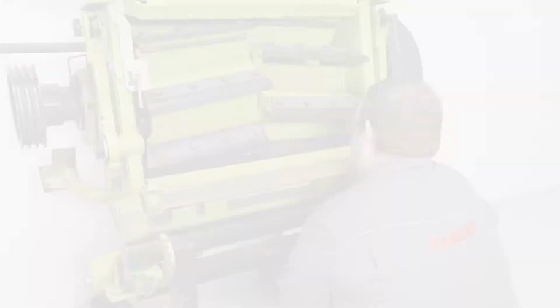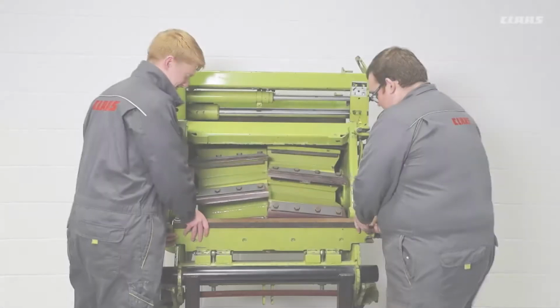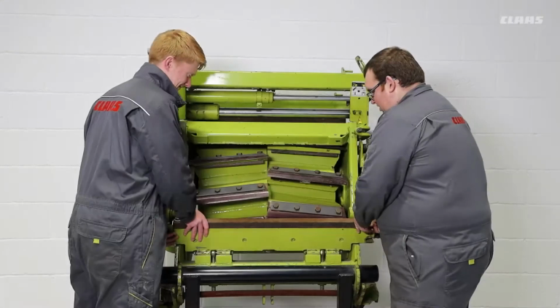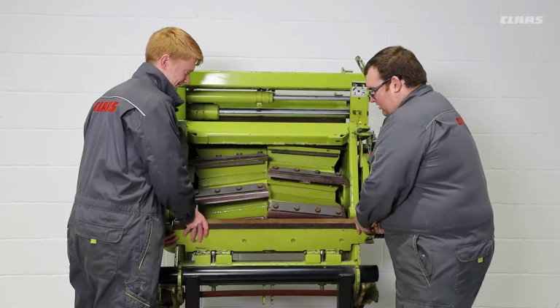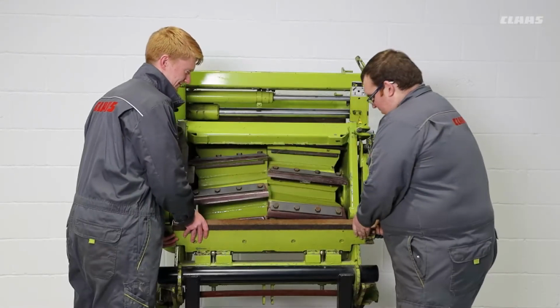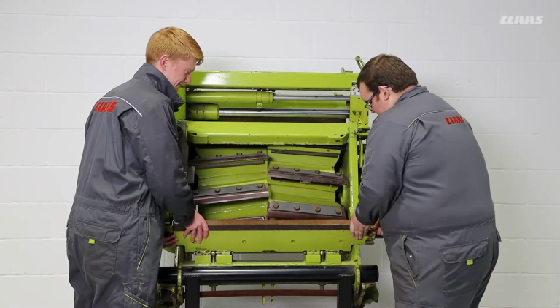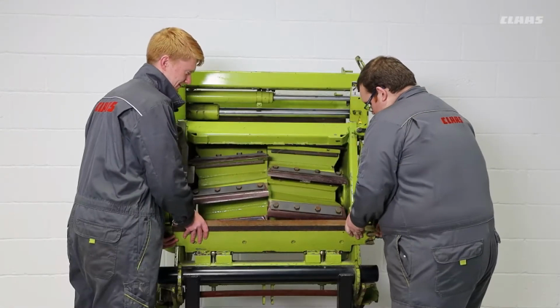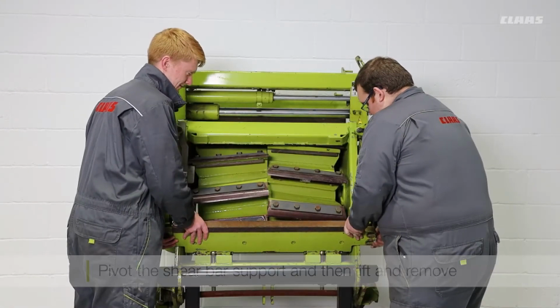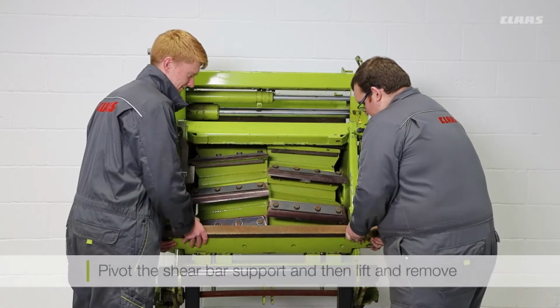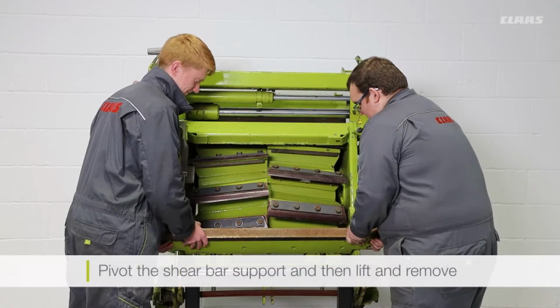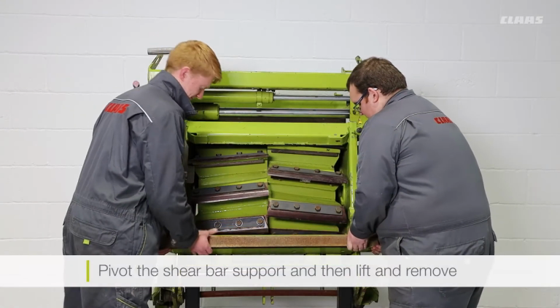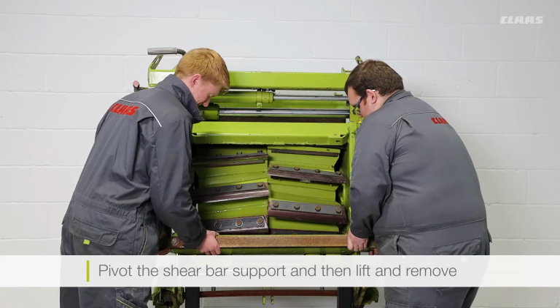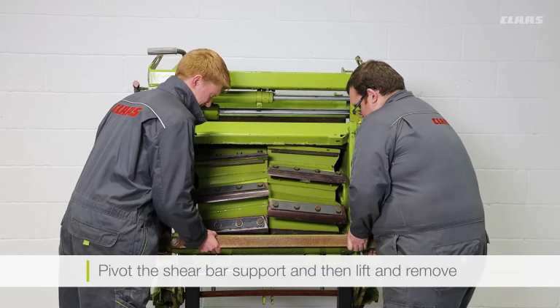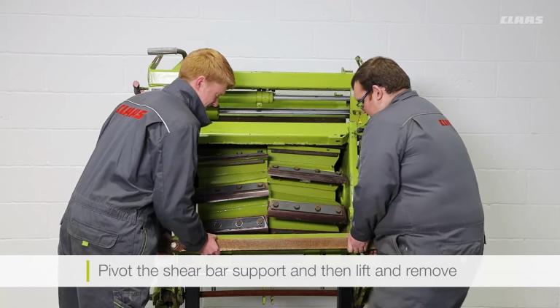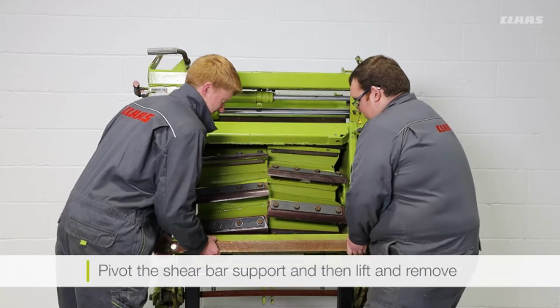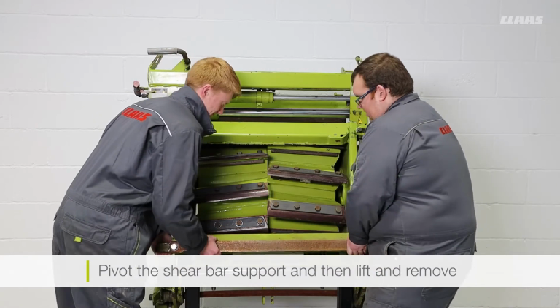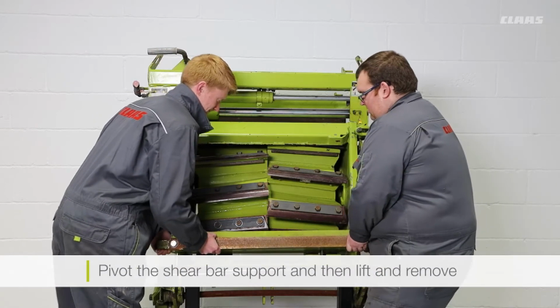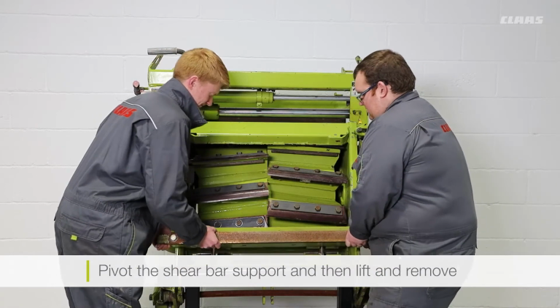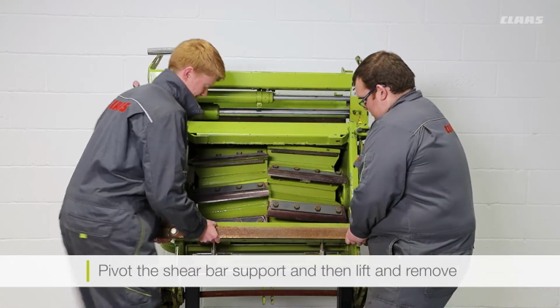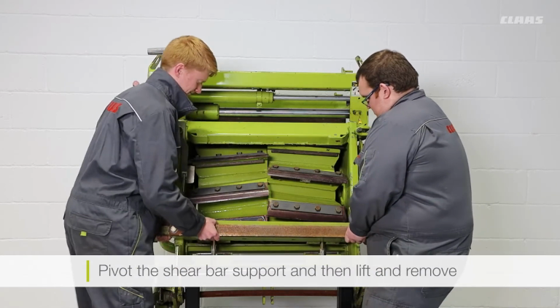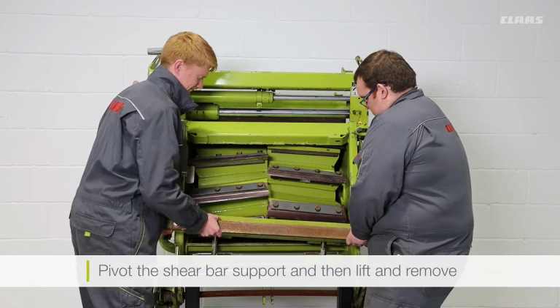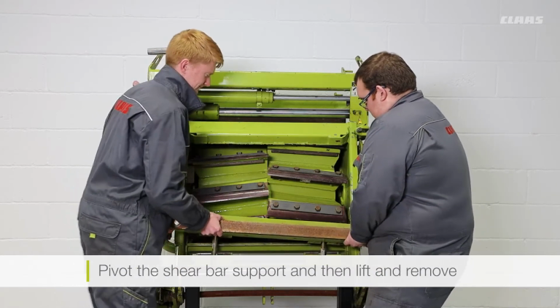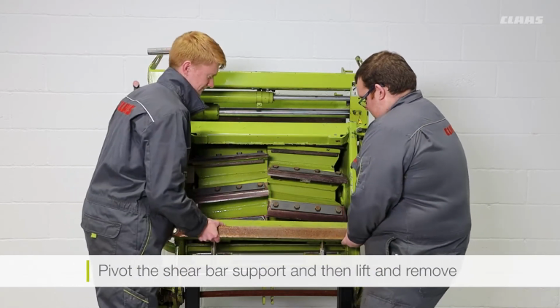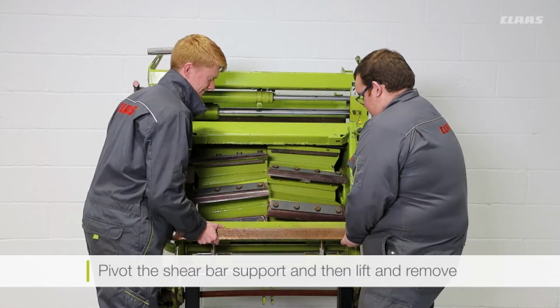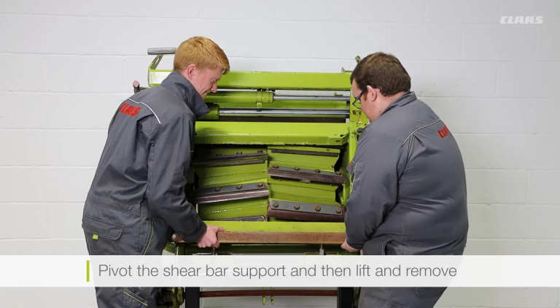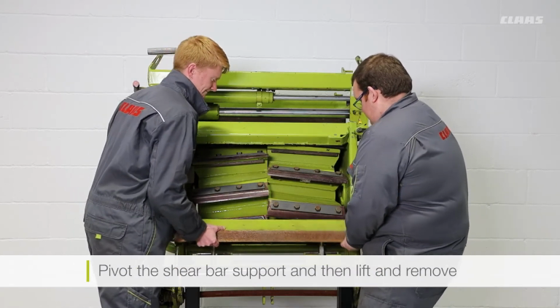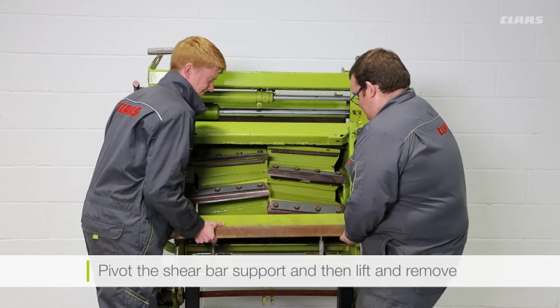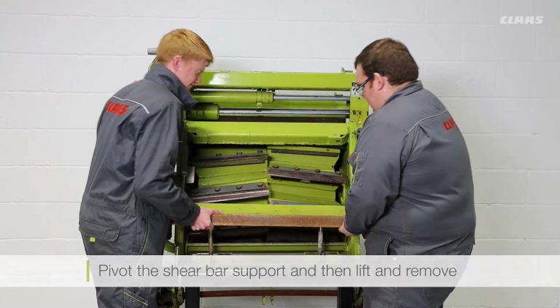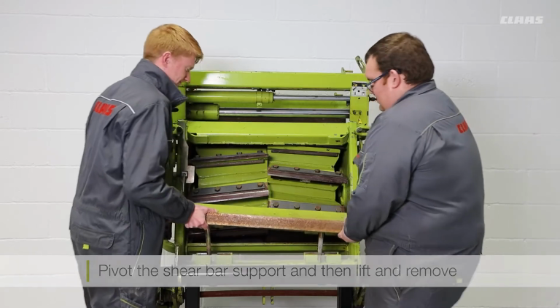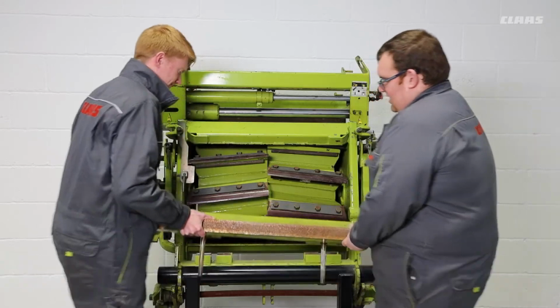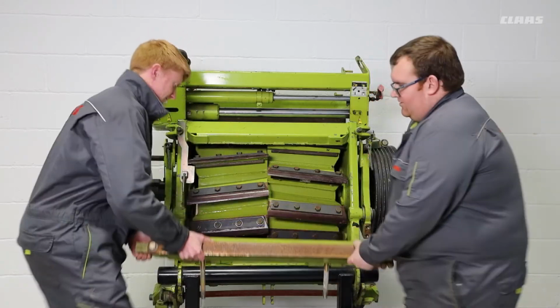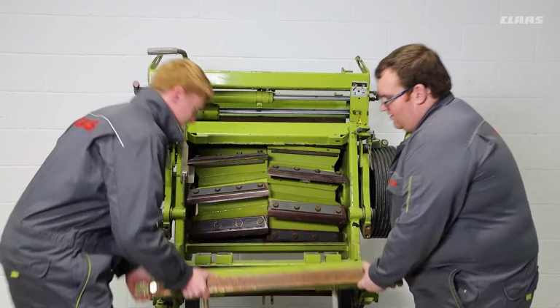Now that all the bolts have been removed we can pivot the shear bar support down and lift it out.